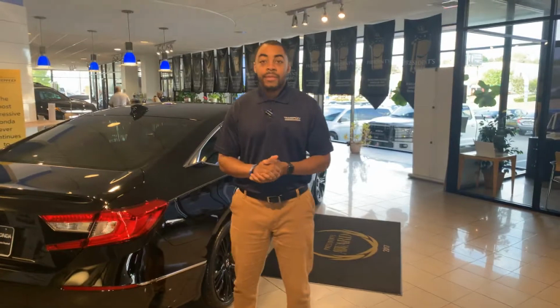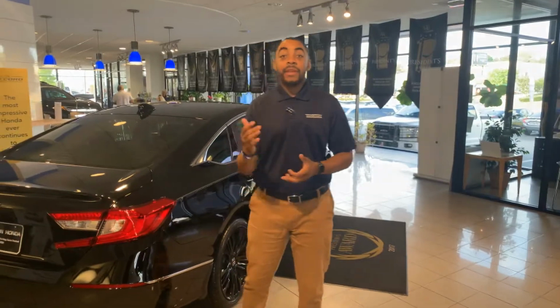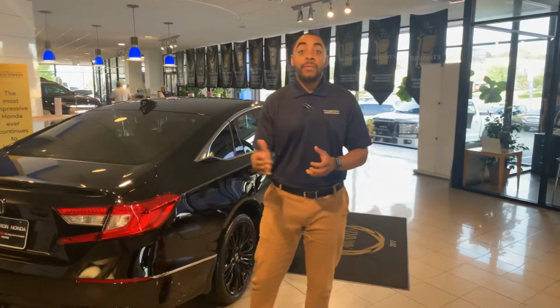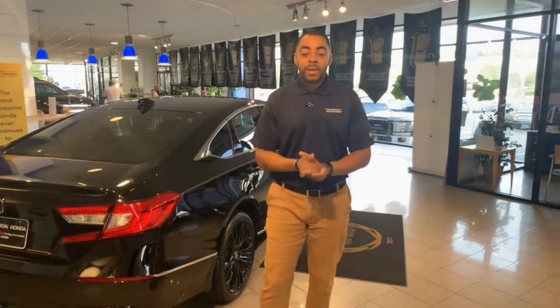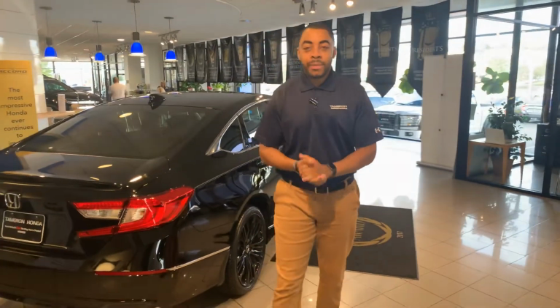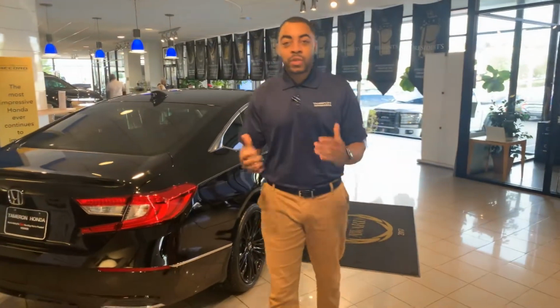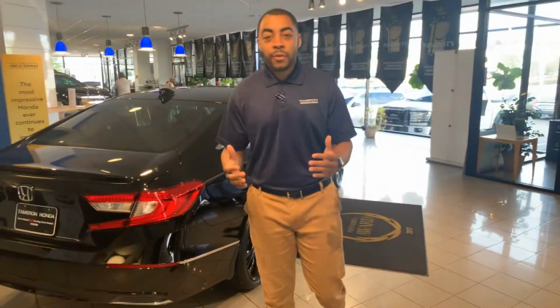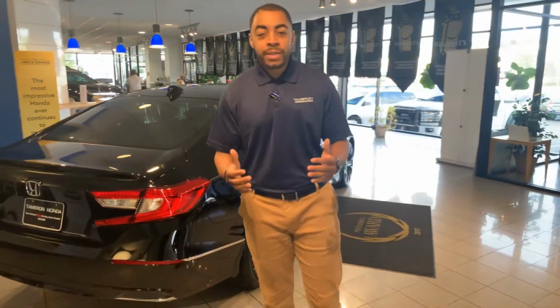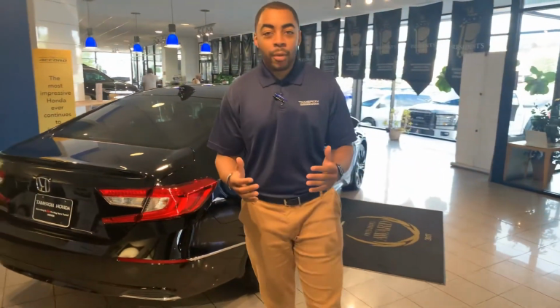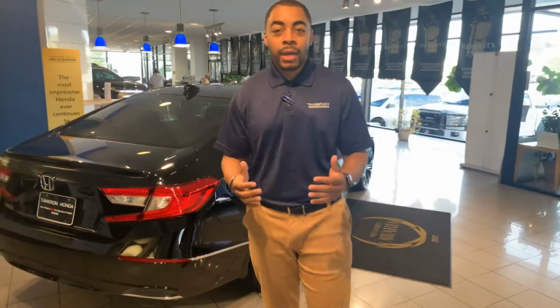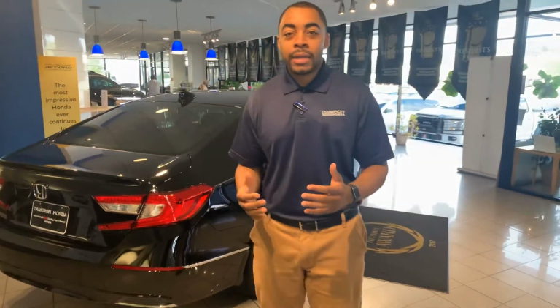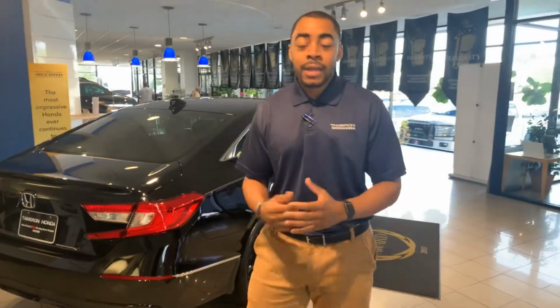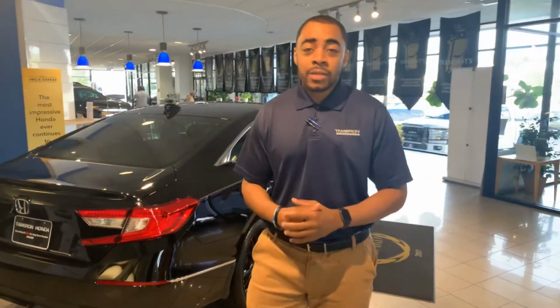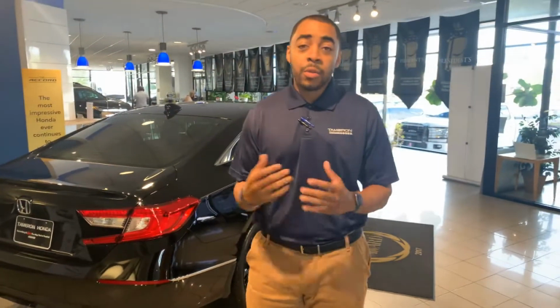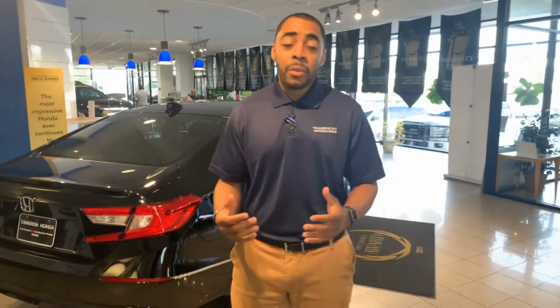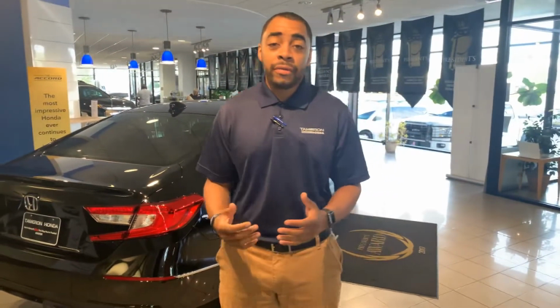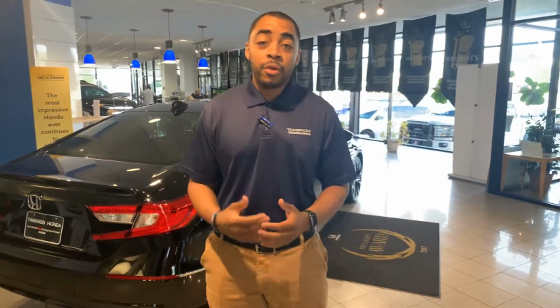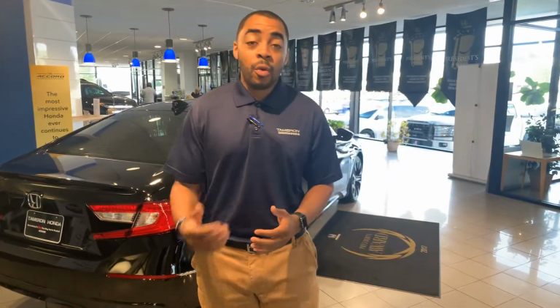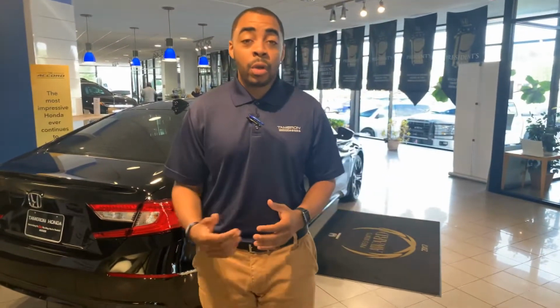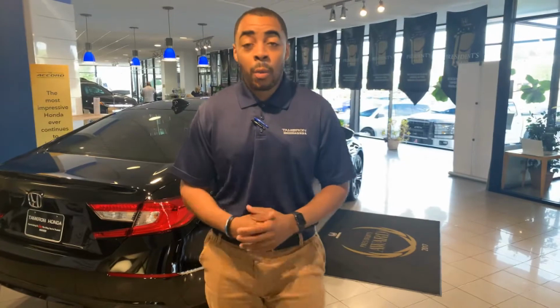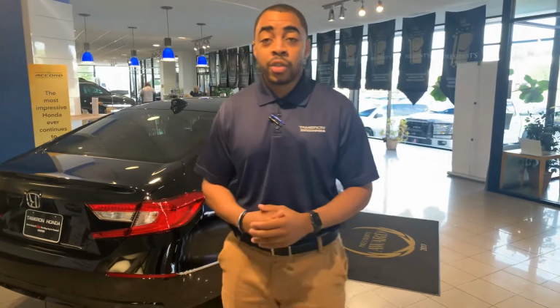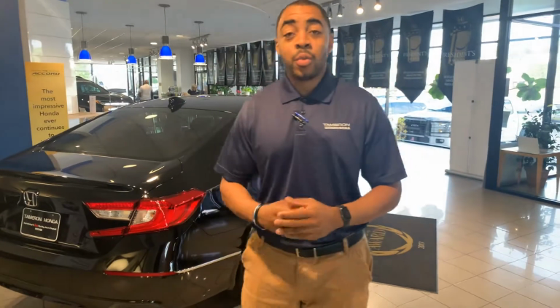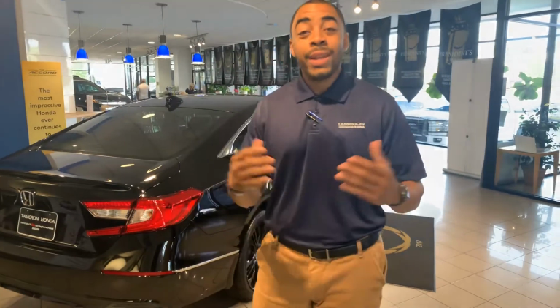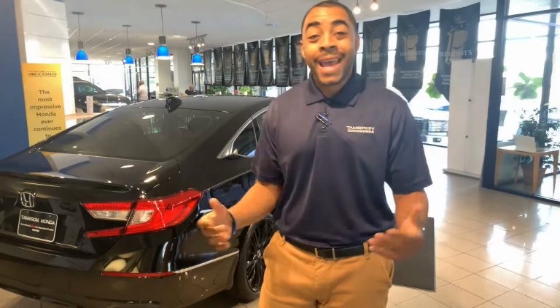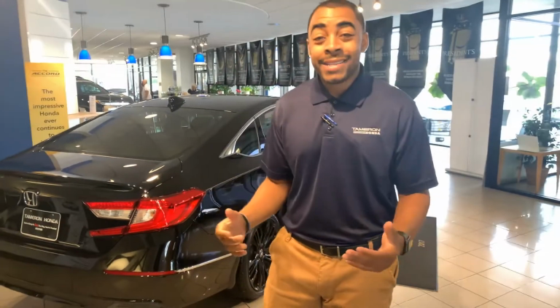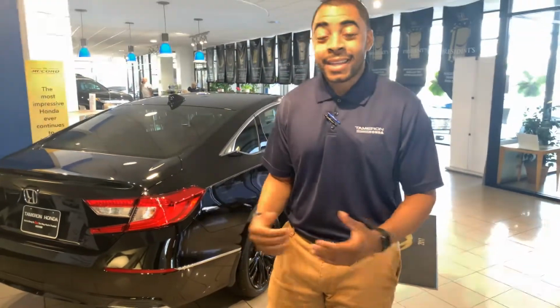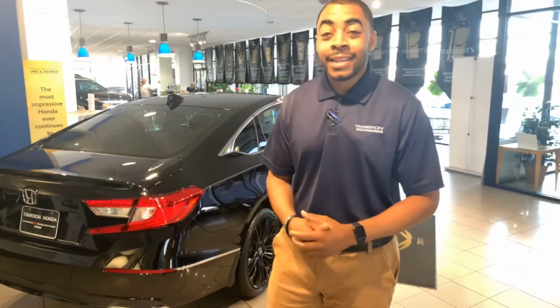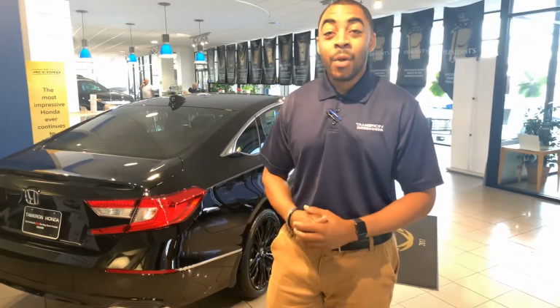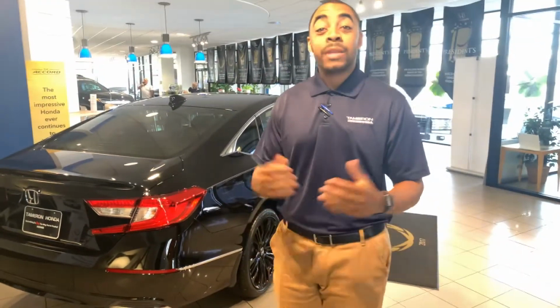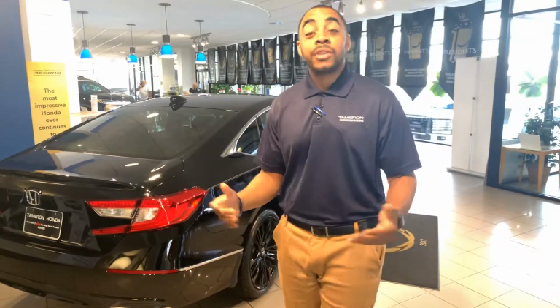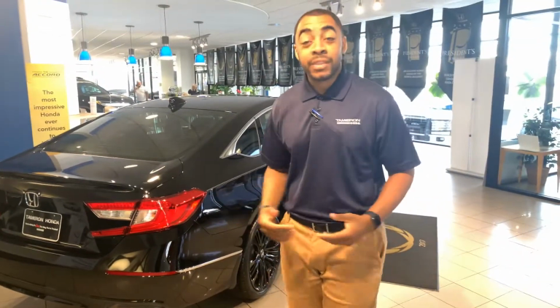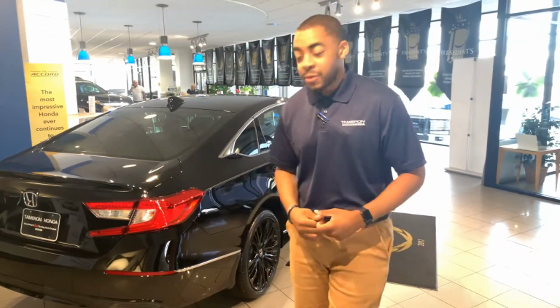Vivian, good morning. My name is Christopher at Tamron Honda. I saw you were in the market for a new Accord and I want to show you what it has and why it's such a nice vehicle.